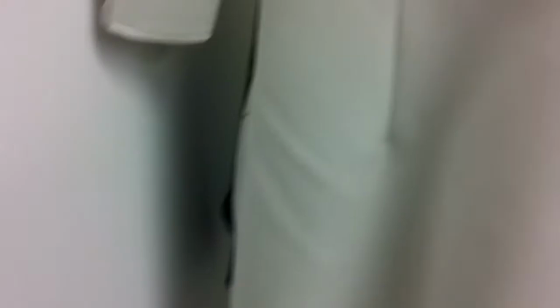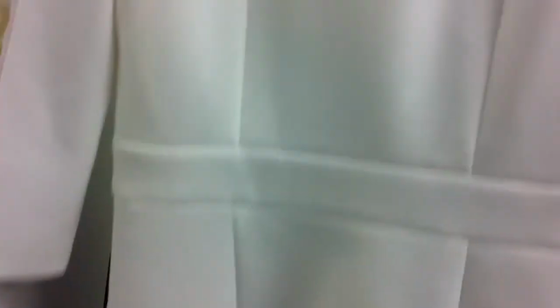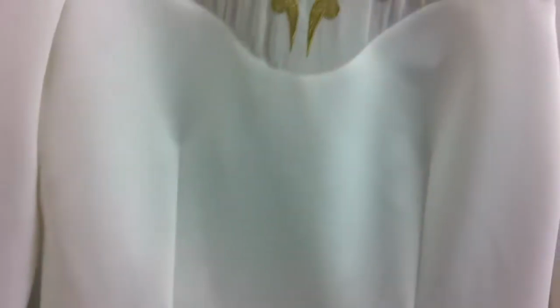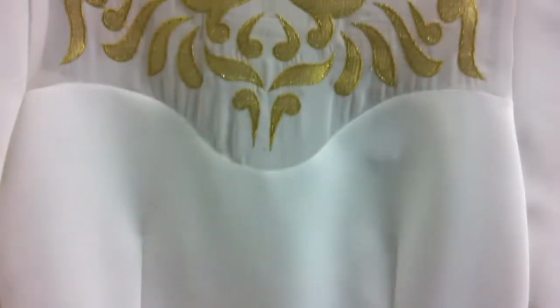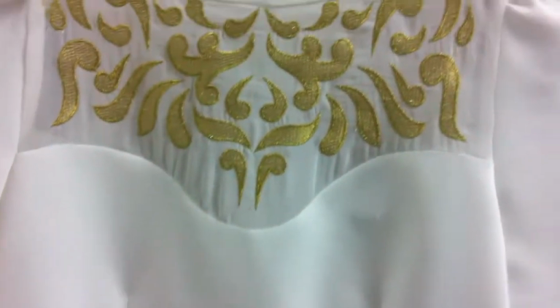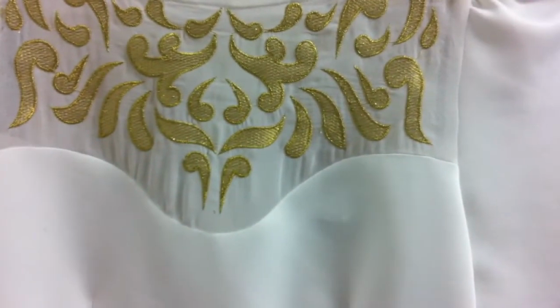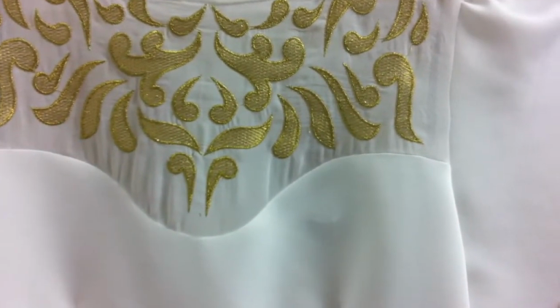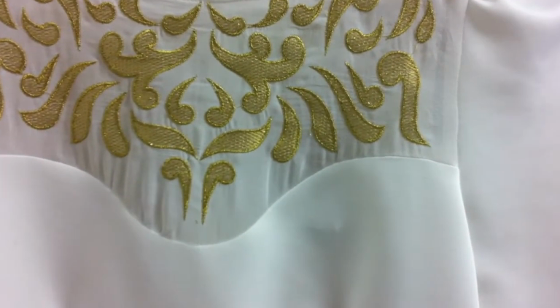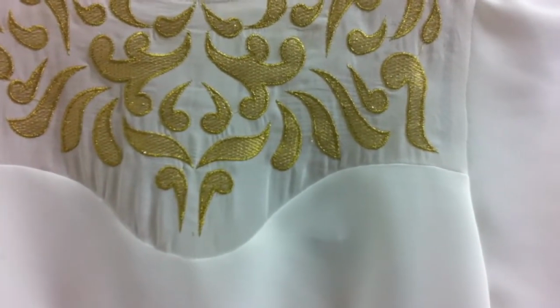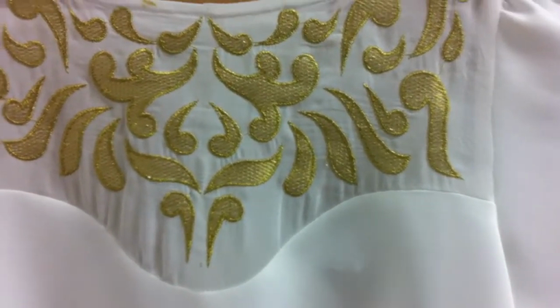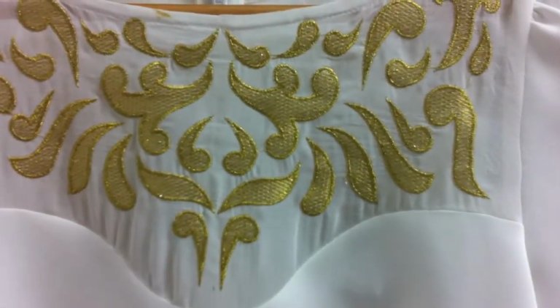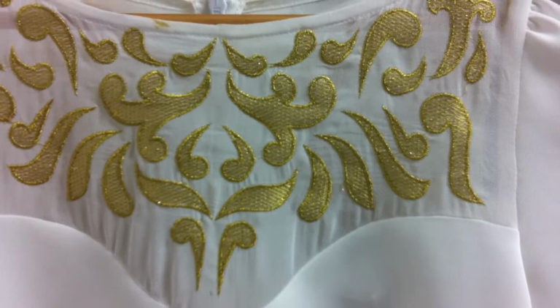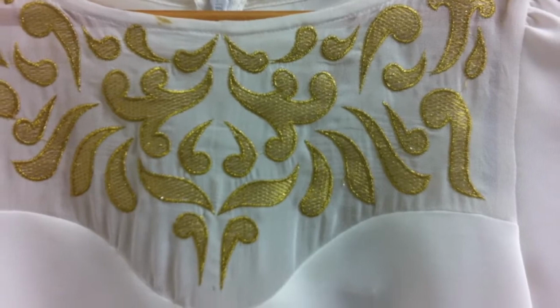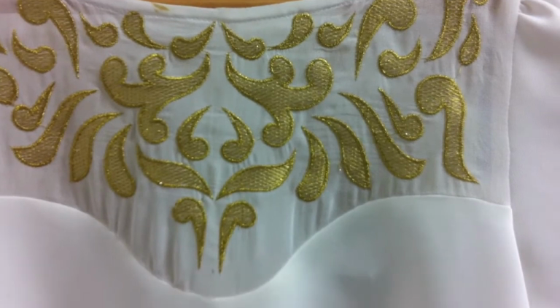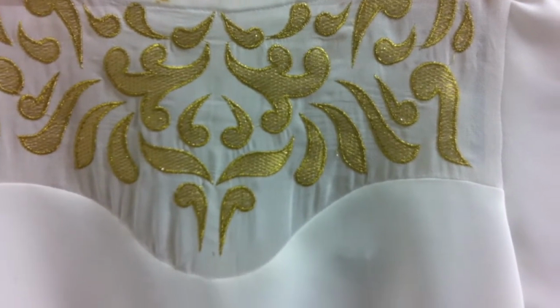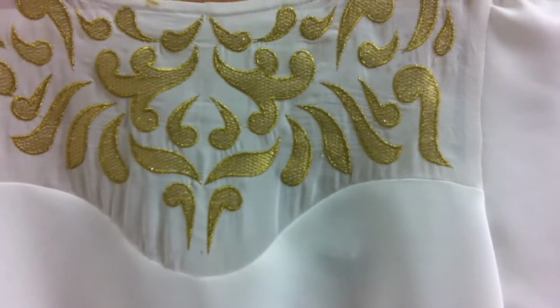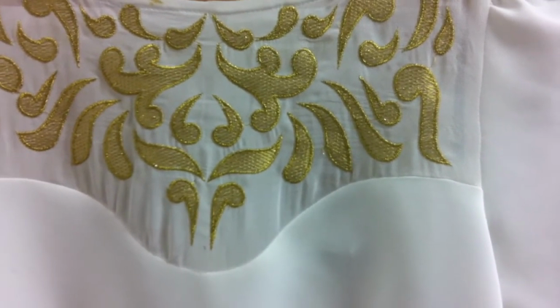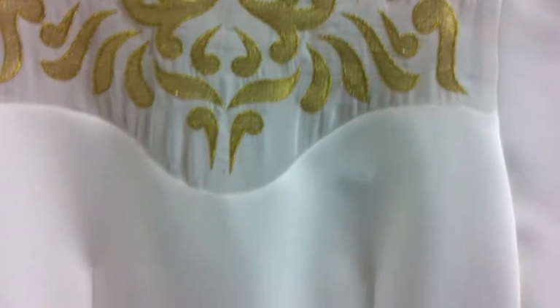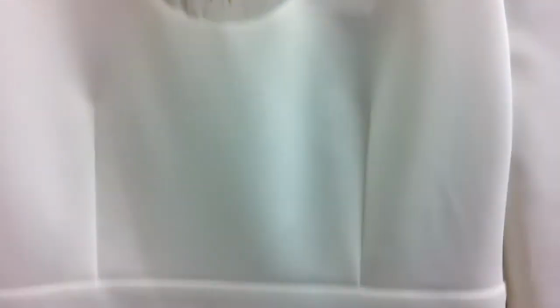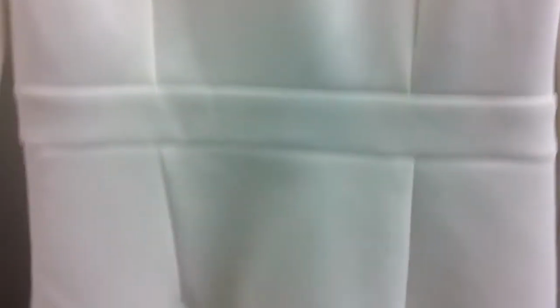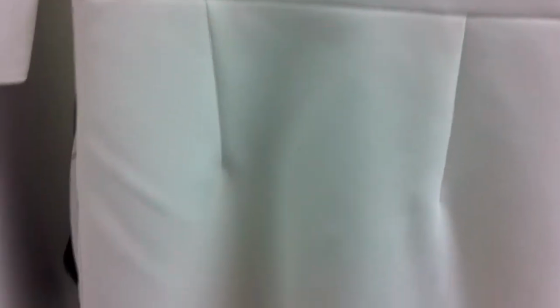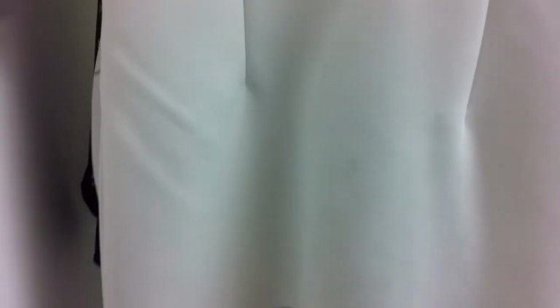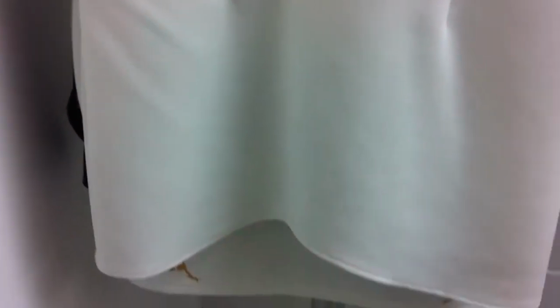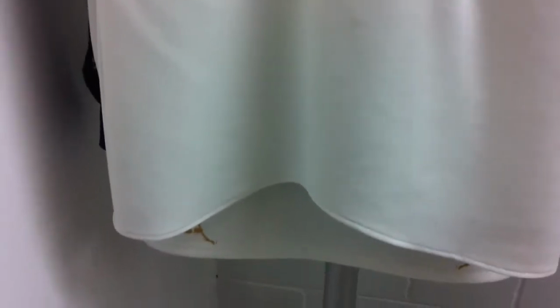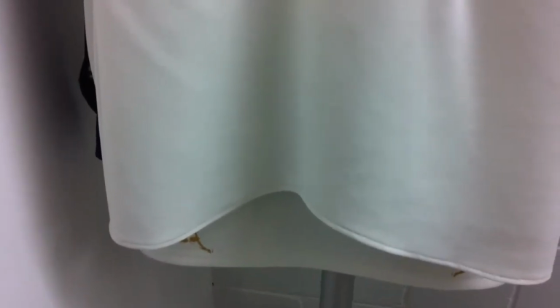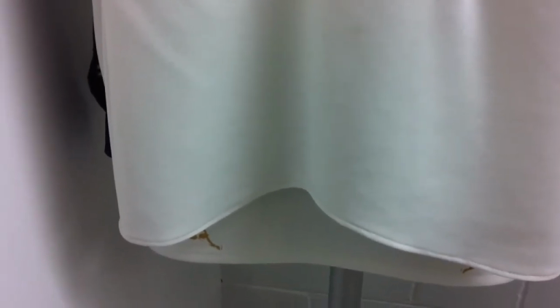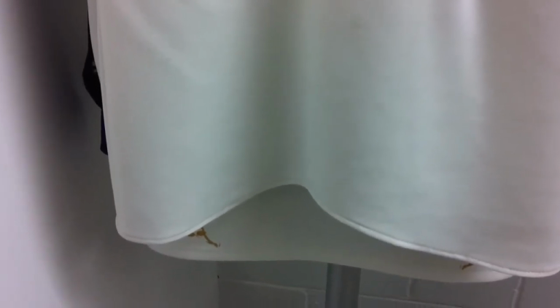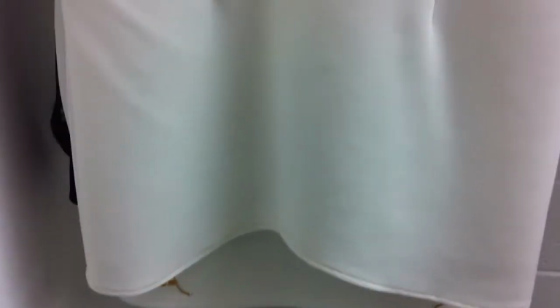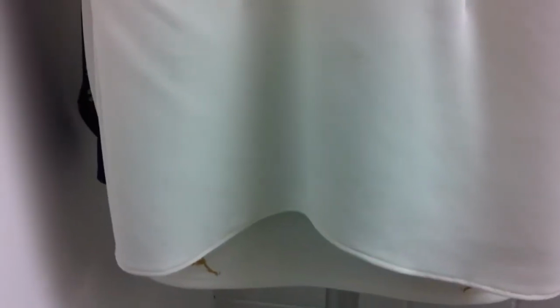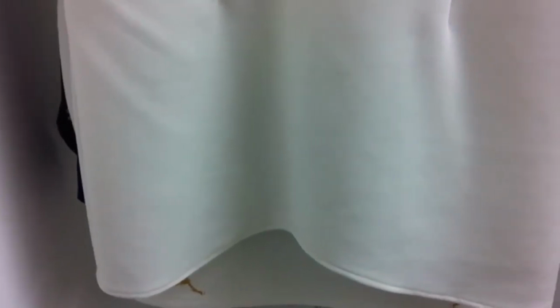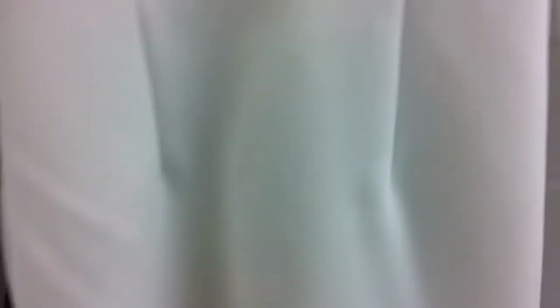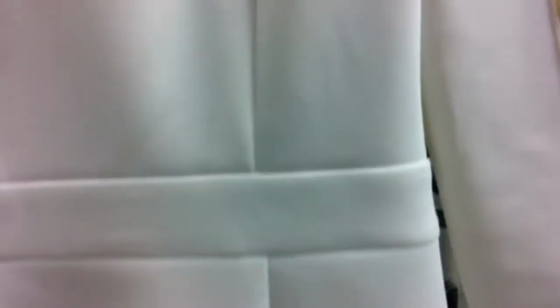Our 3 quarter sleeve embroidered dress comes in white with the gold and also cerise with the black. It hasn't been as strong as some of the other pieces. It has a little varied hemline down the bottom.